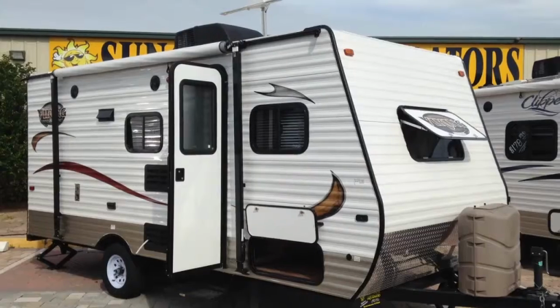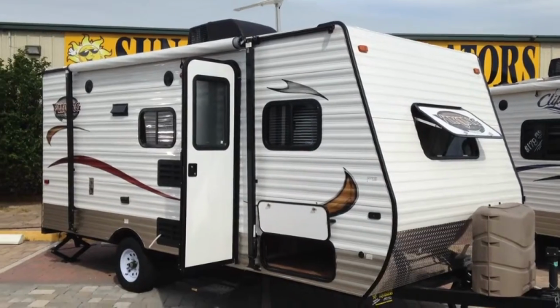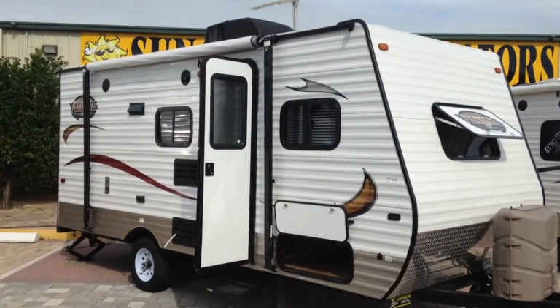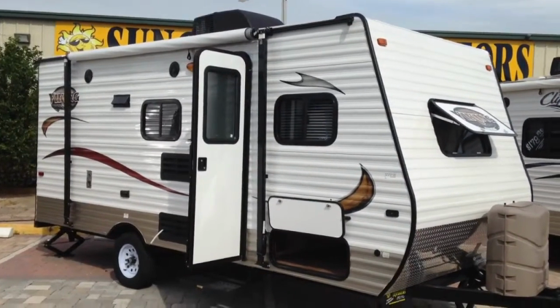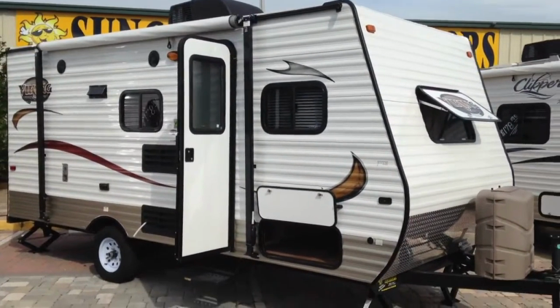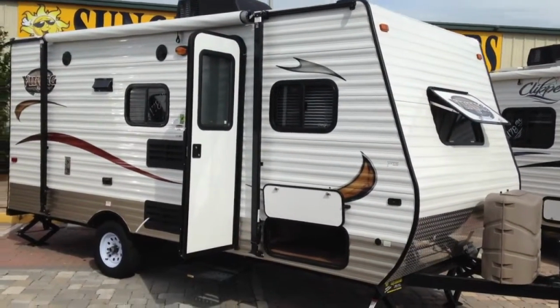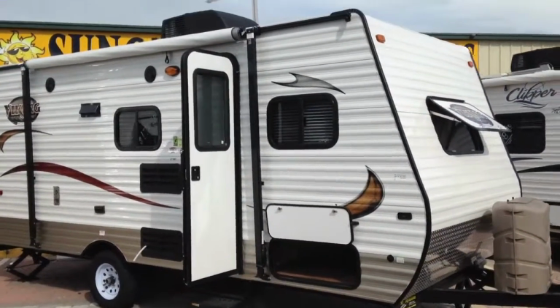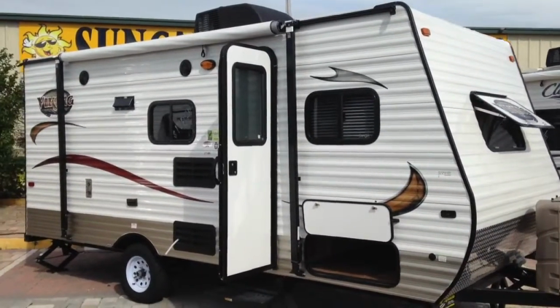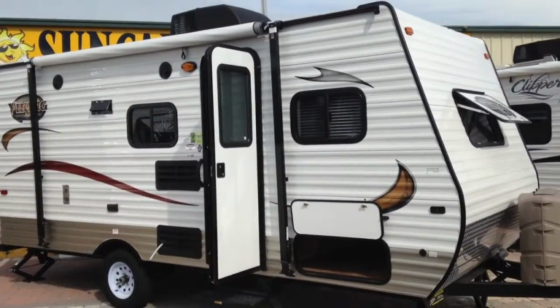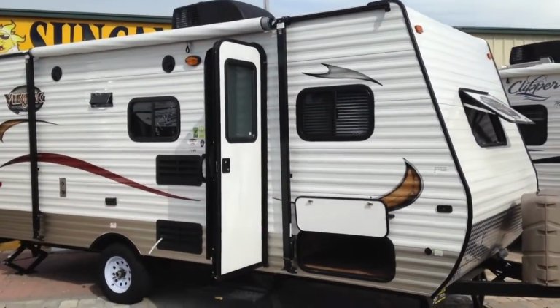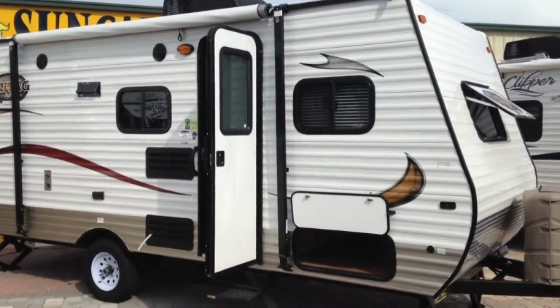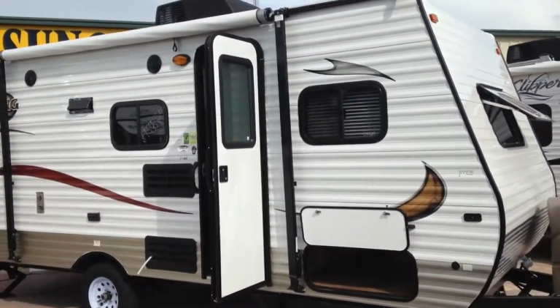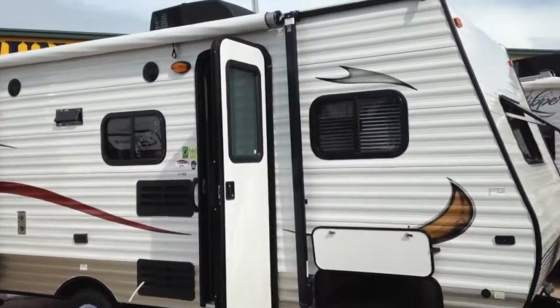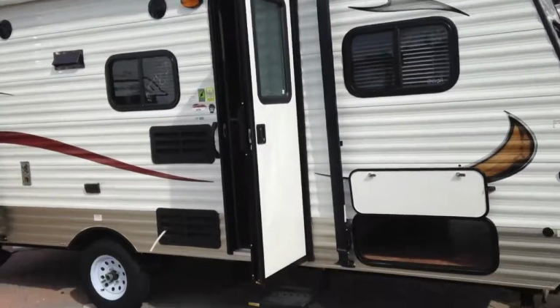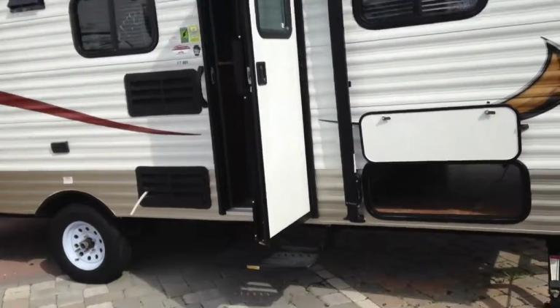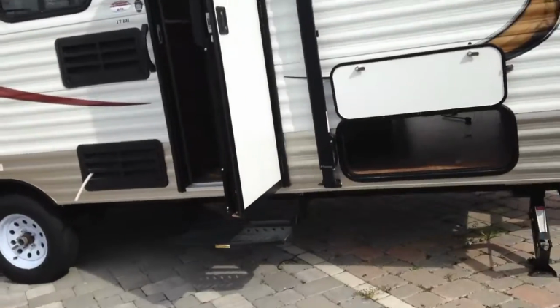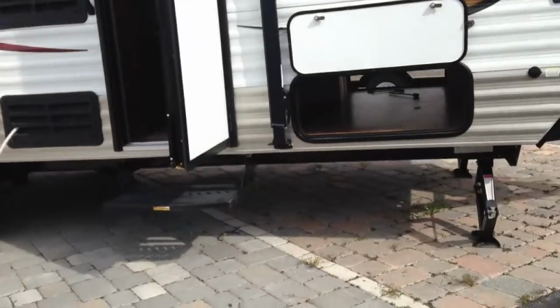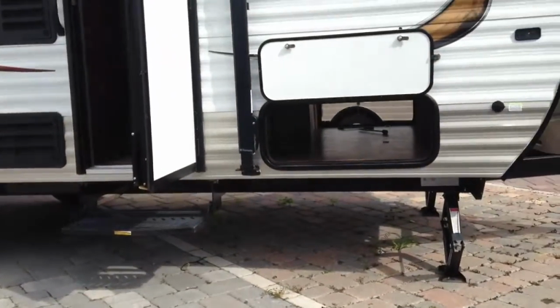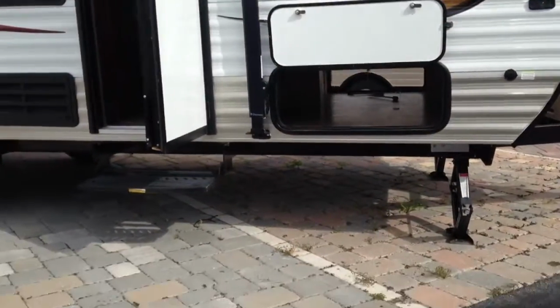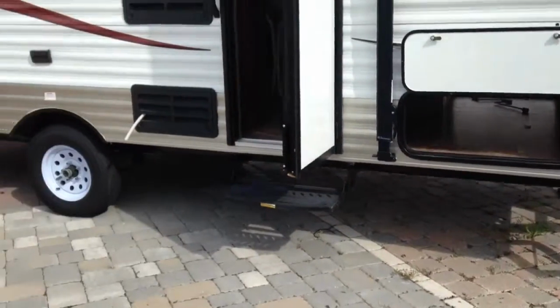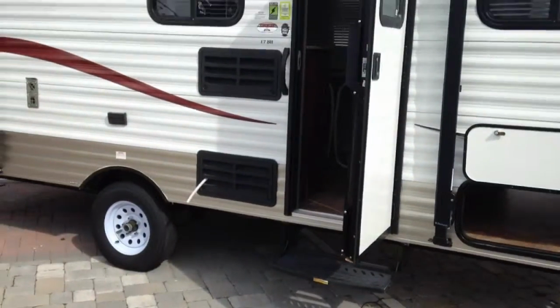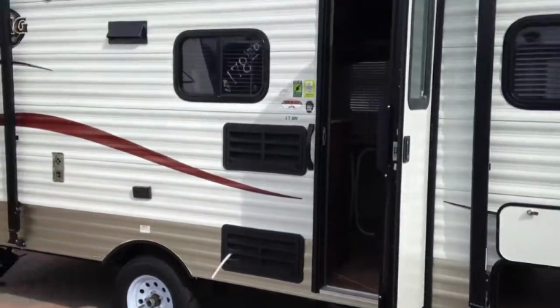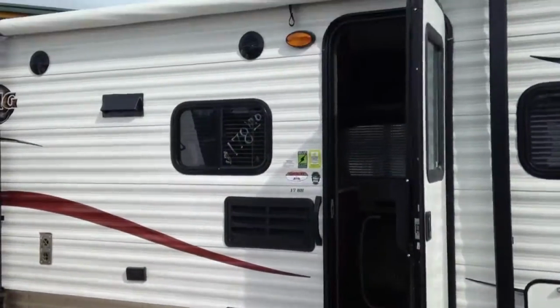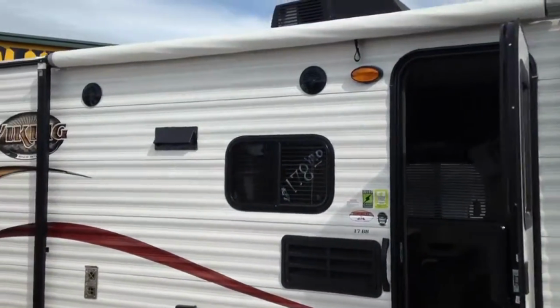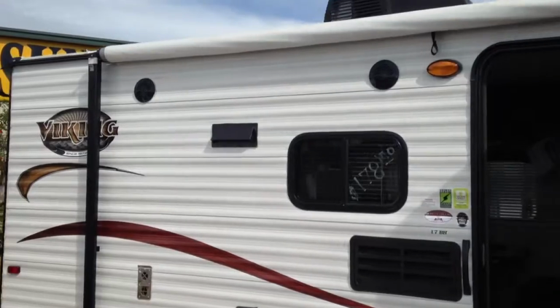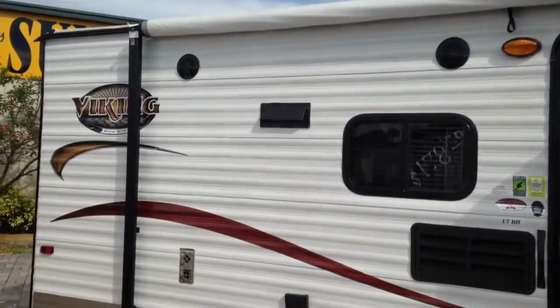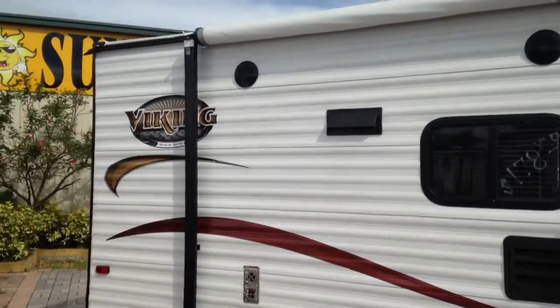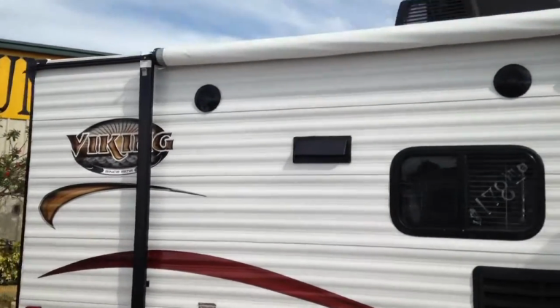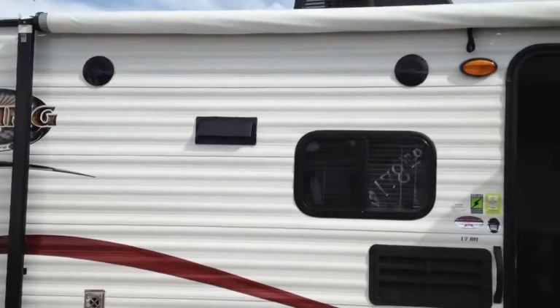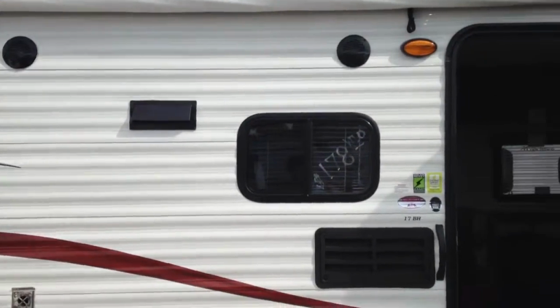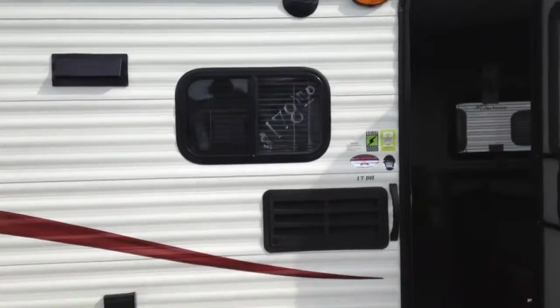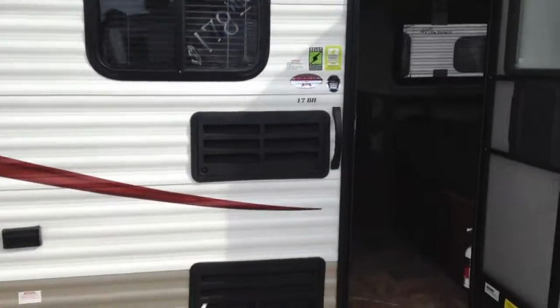Sorry for the delay — here's the 17BH, just giving you a quick walk around. Here's the pass-through storage underneath, tinted windows, awning, and marine grade speakers.